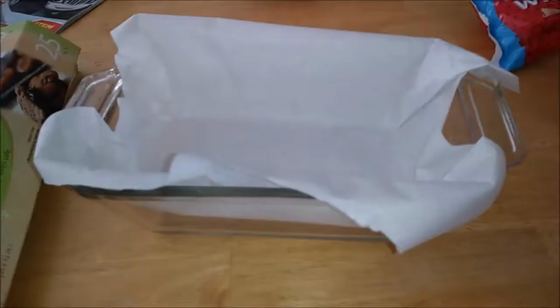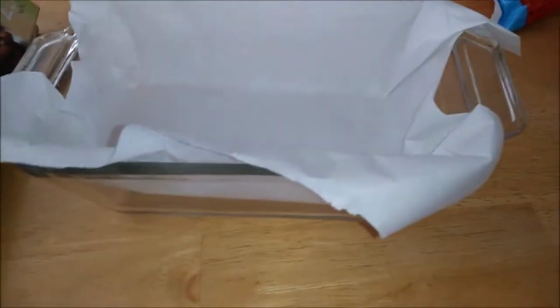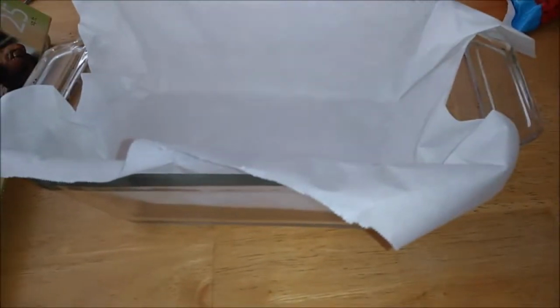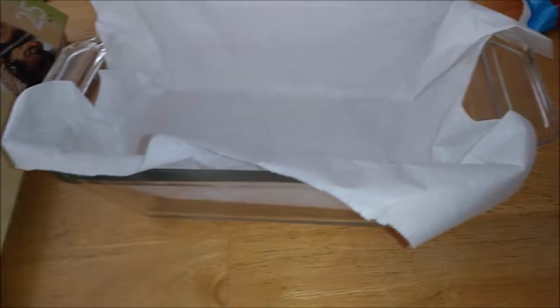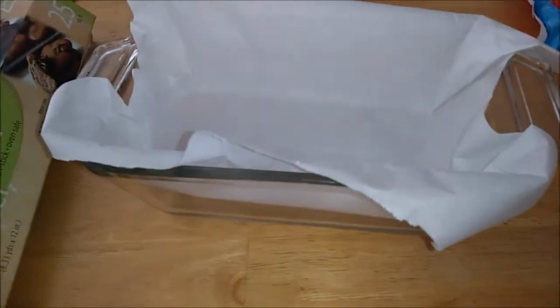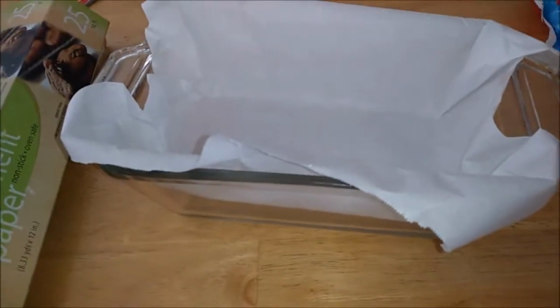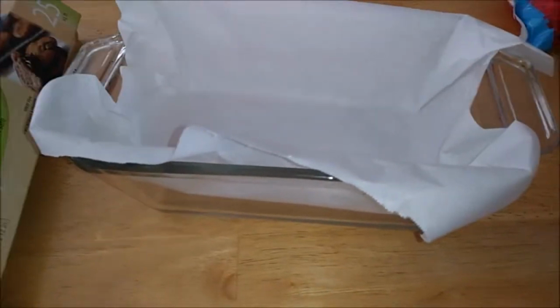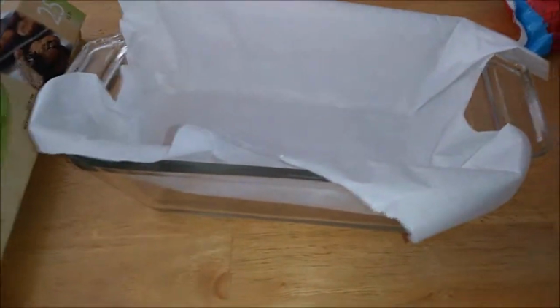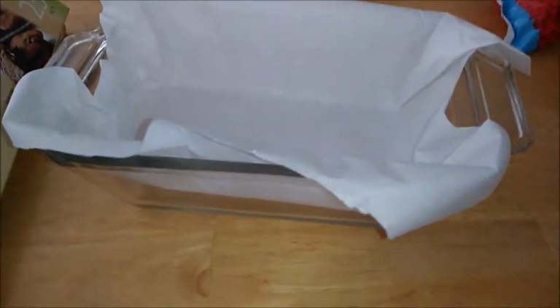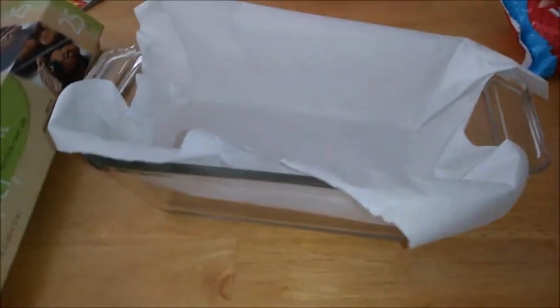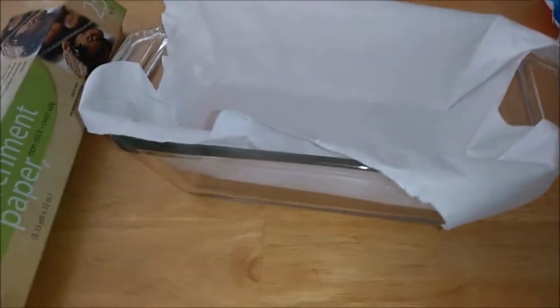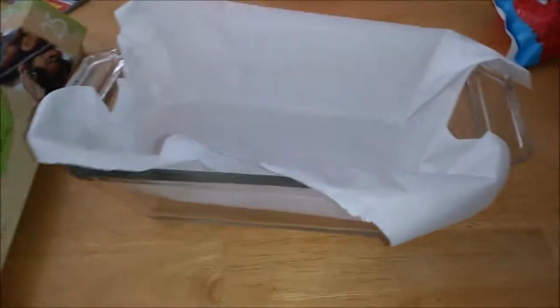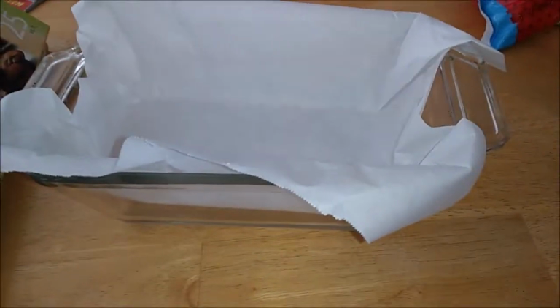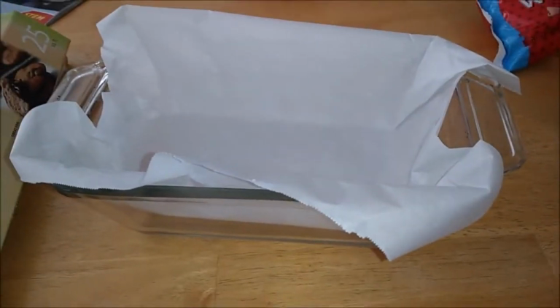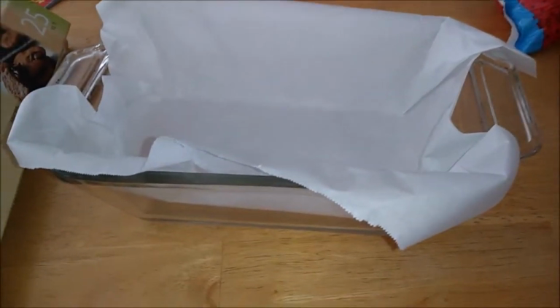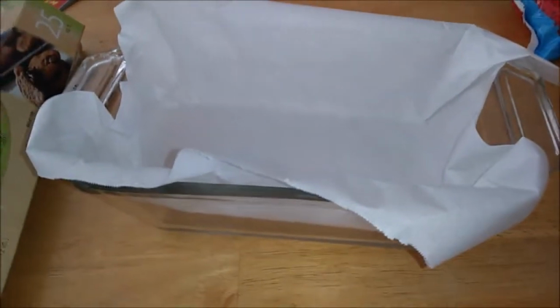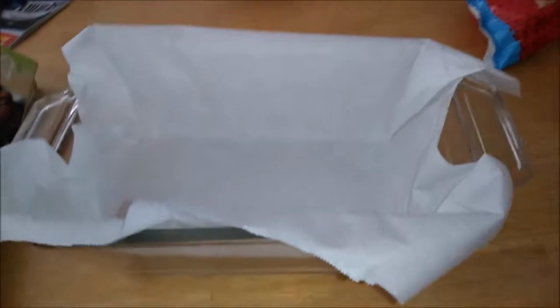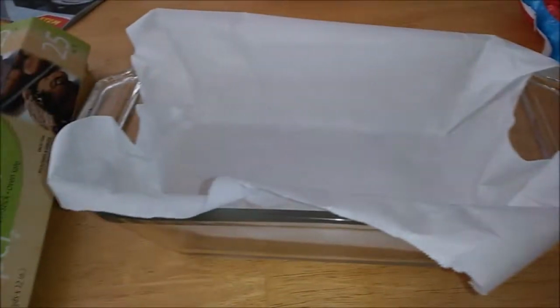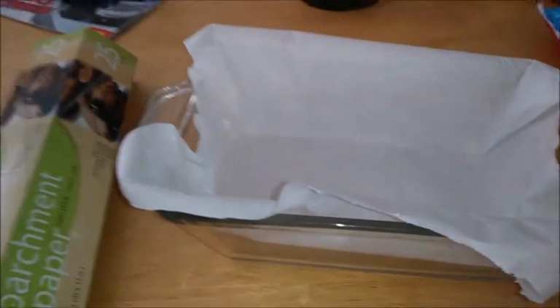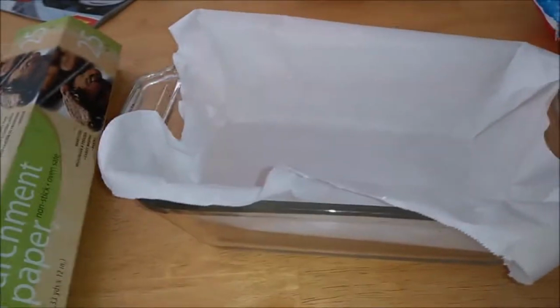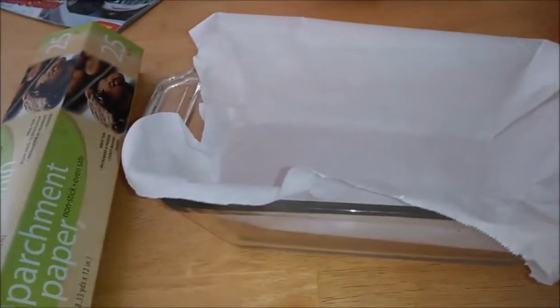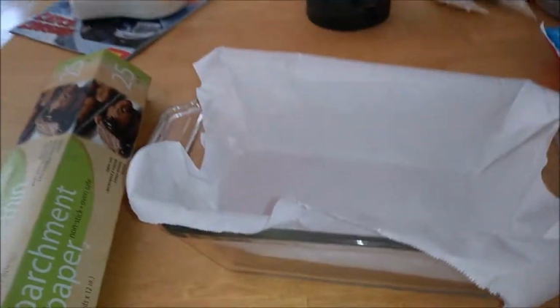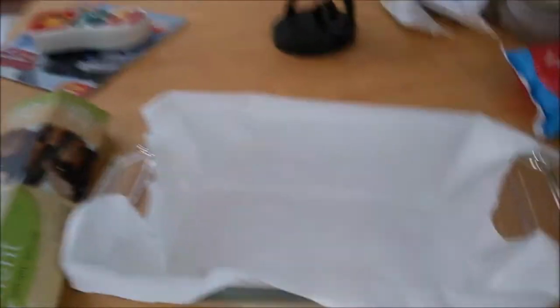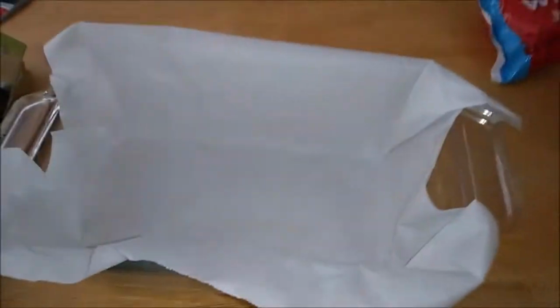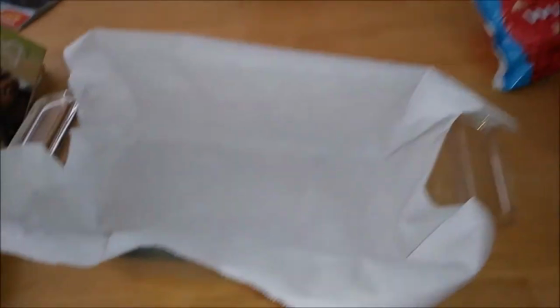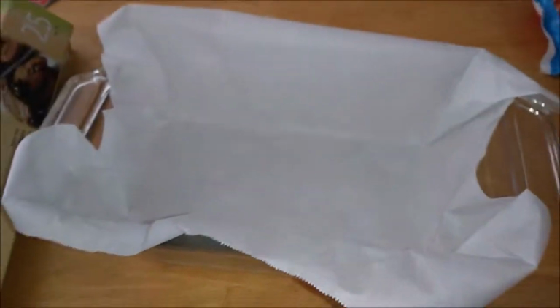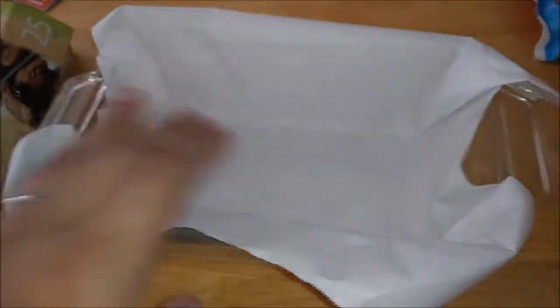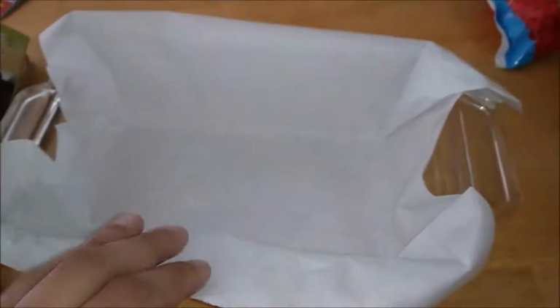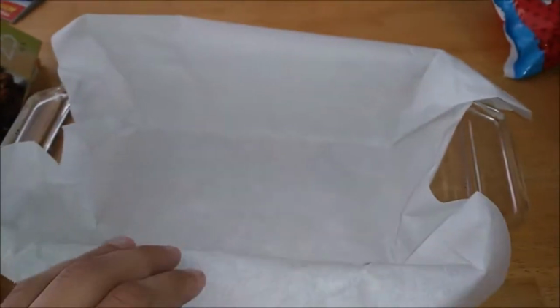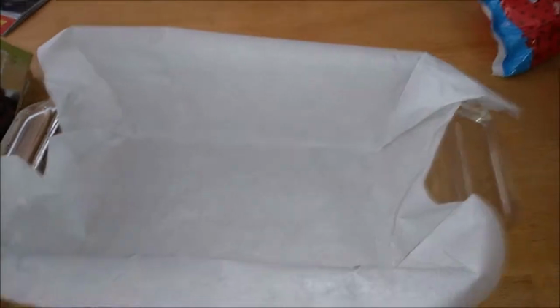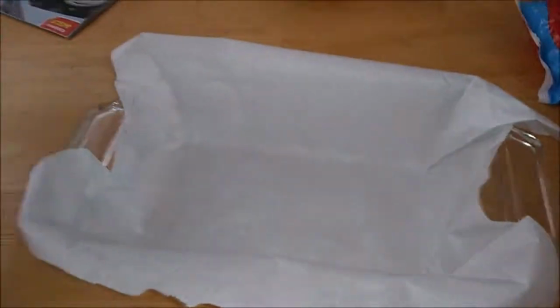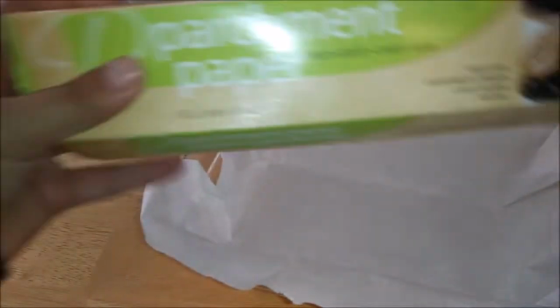Alright, so the first step is to use an 8x8 pan. Guess what? I don't have an 8x8 pan. Well, I do, but it's at somebody else's house because I had made a dip in it for a party. So I'm using a bread pan, but you line it with parchment.